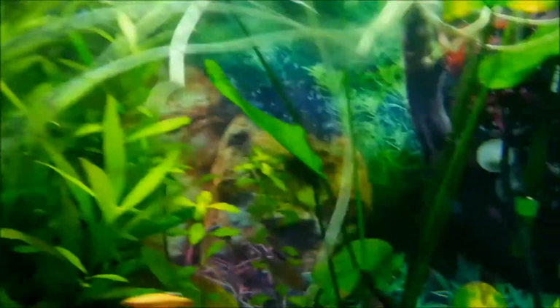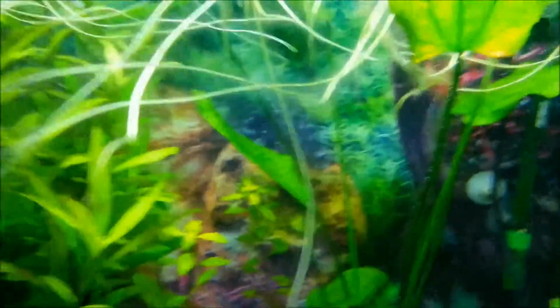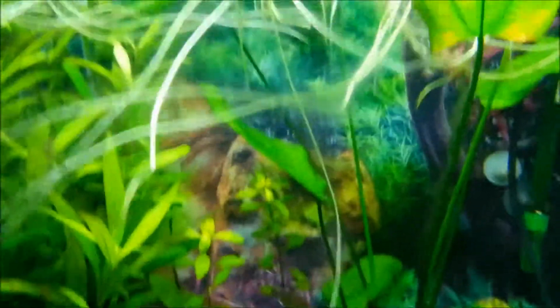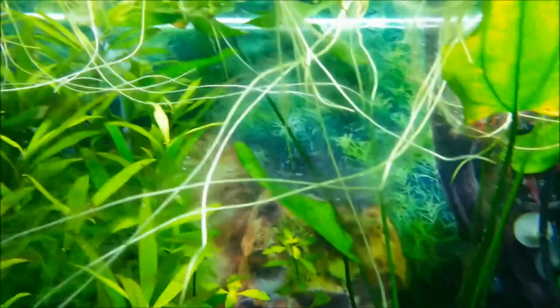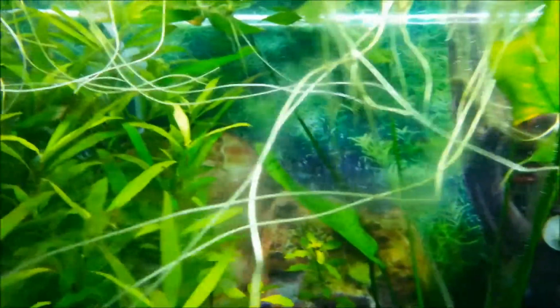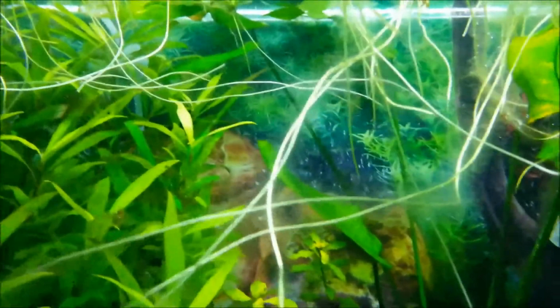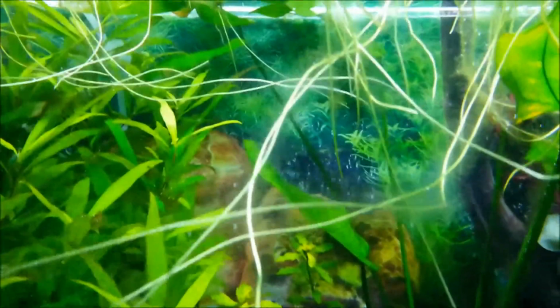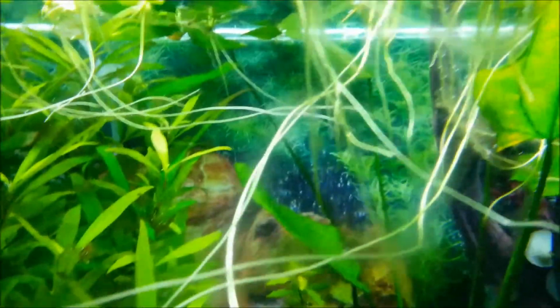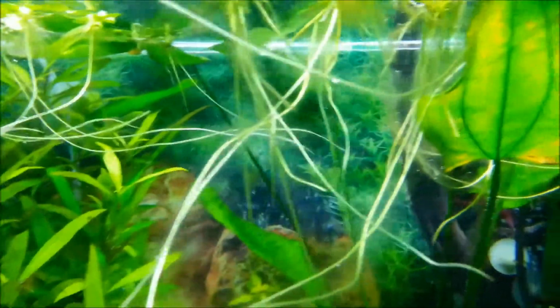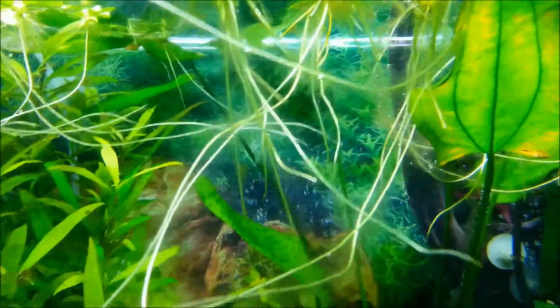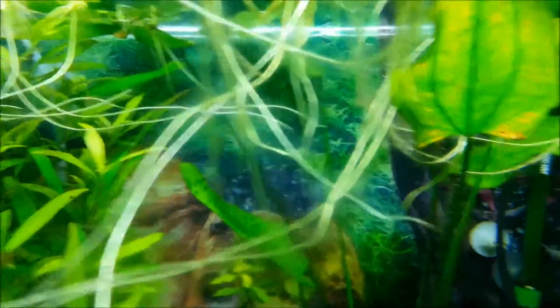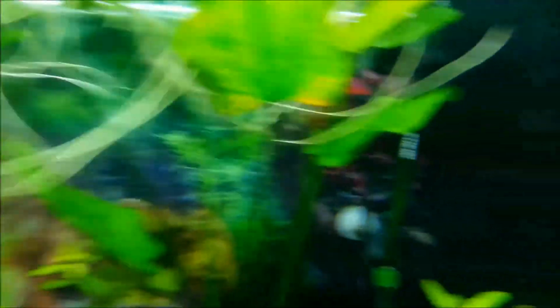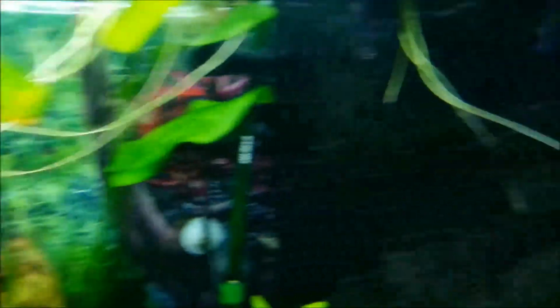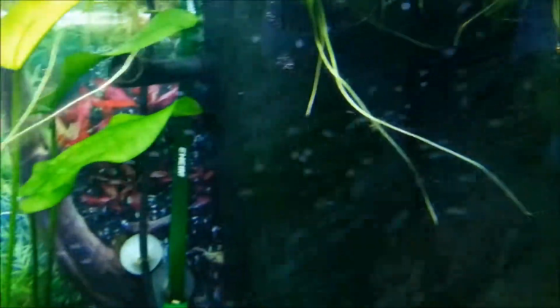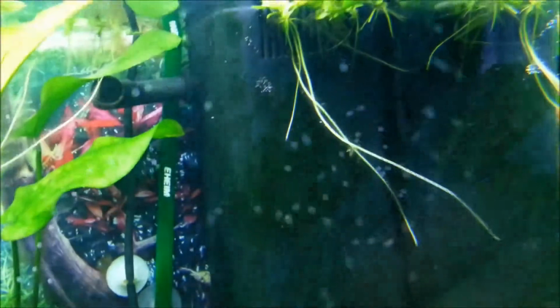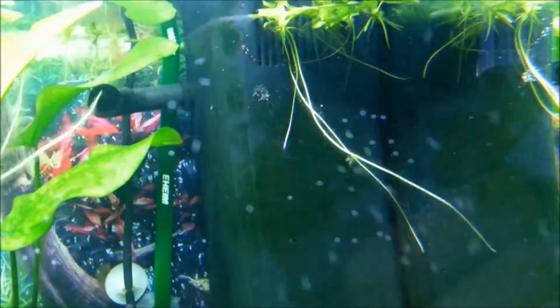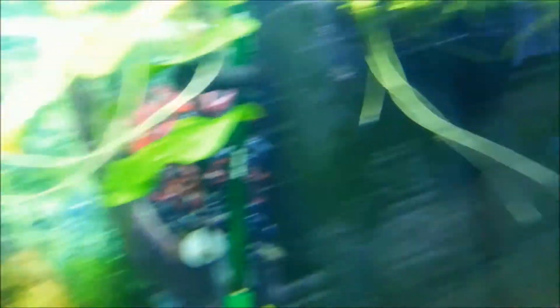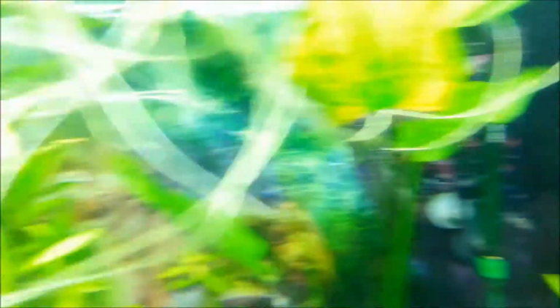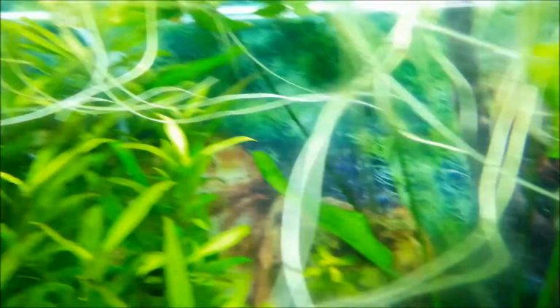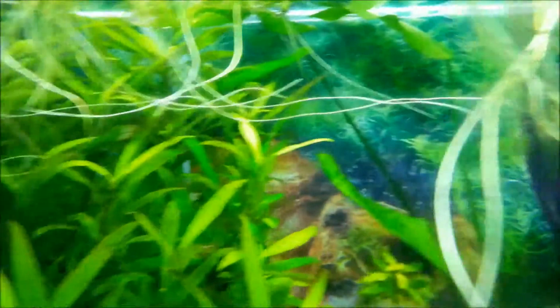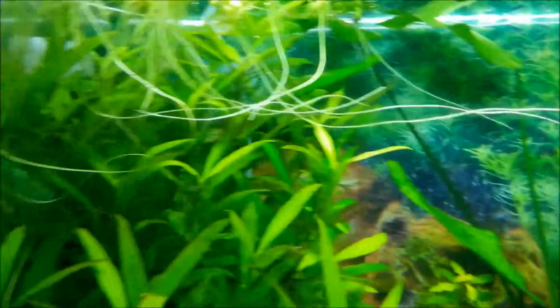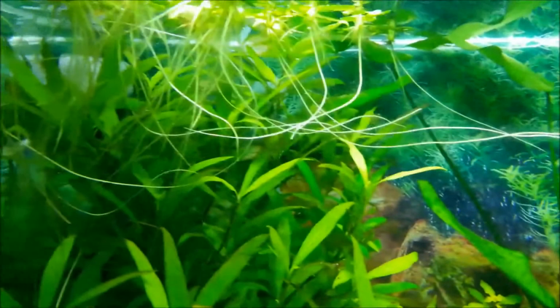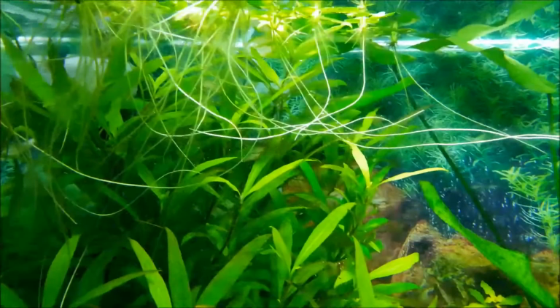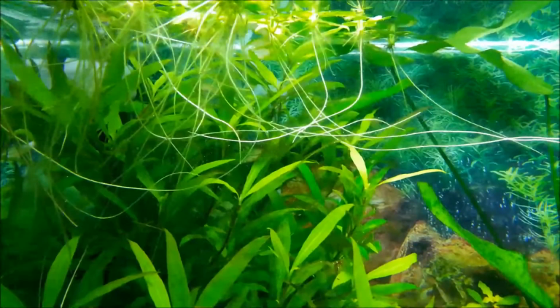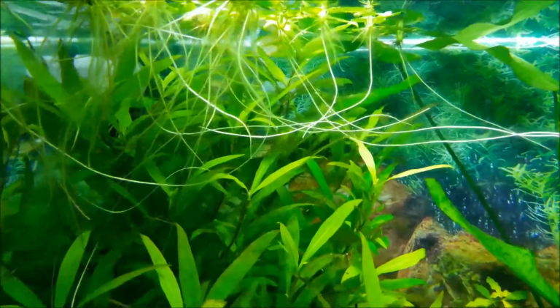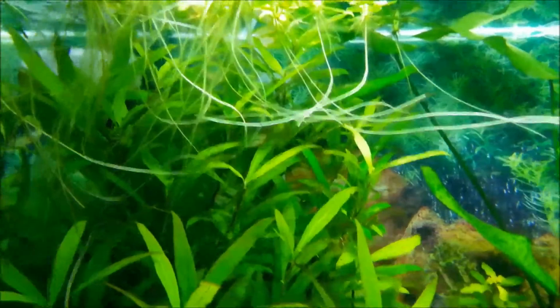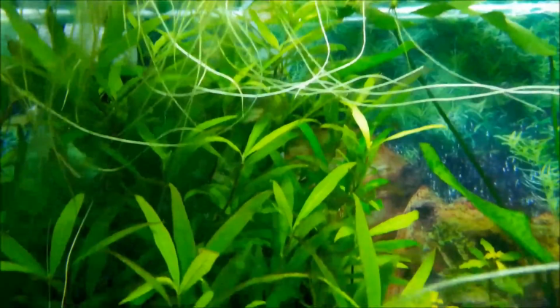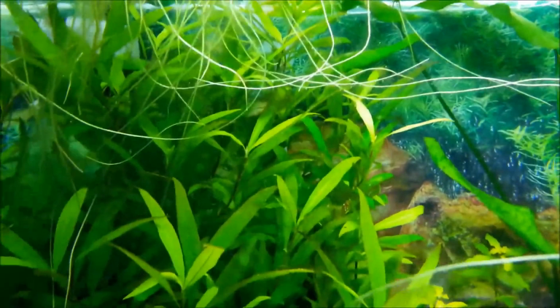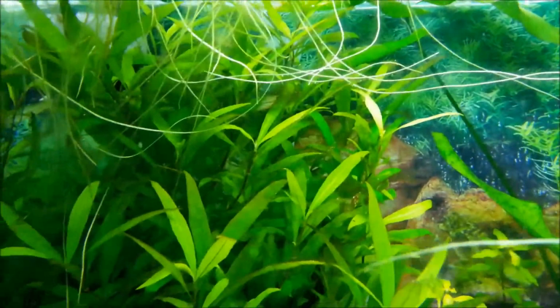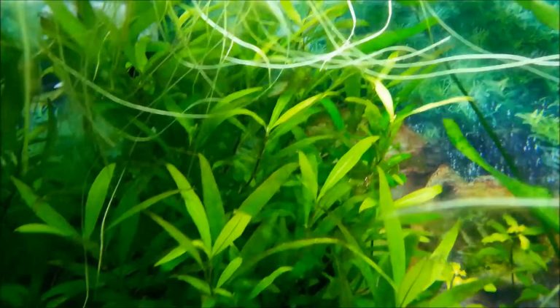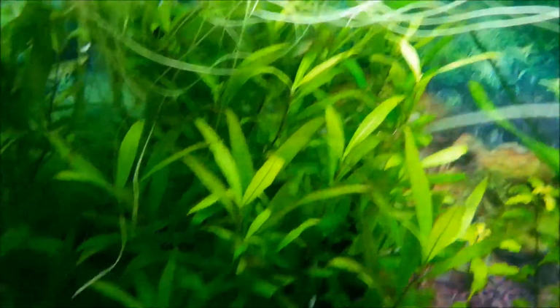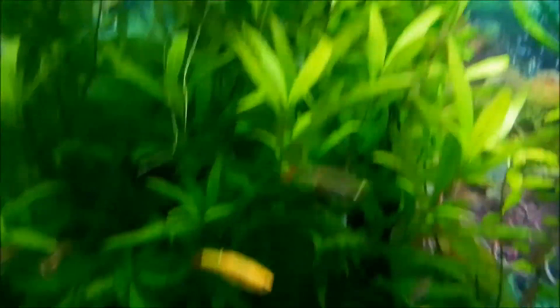I basically took all of these floating plants out and cleaned all the roots up because they all had algae all over them. Still a little bit in the tank but getting better.